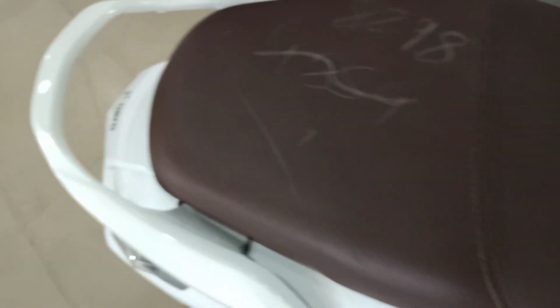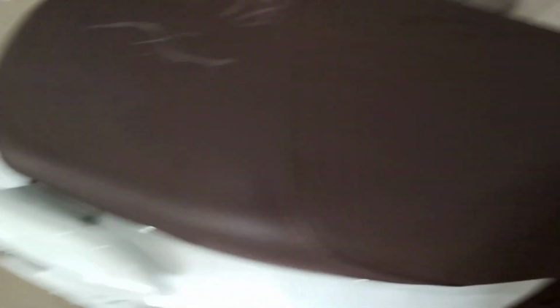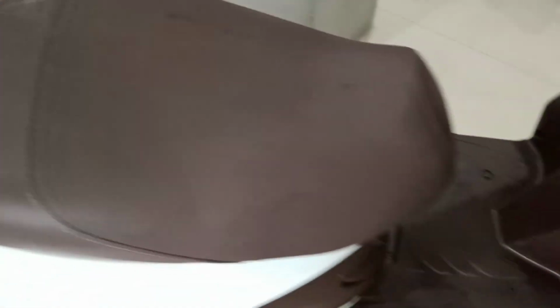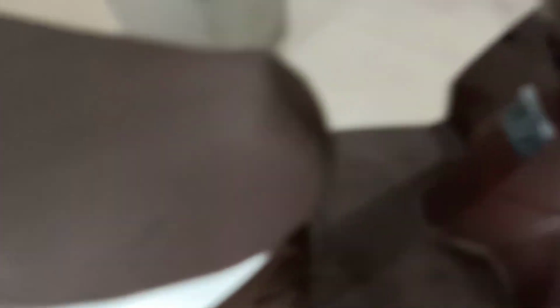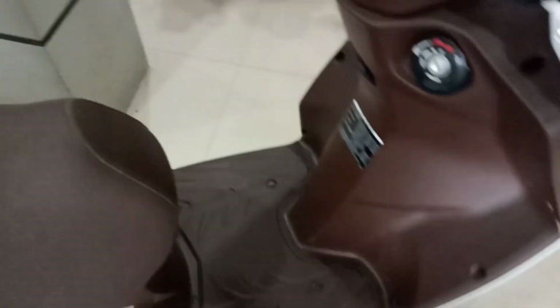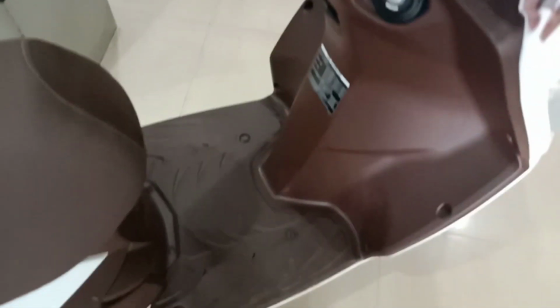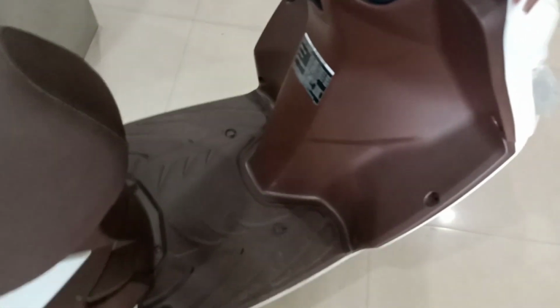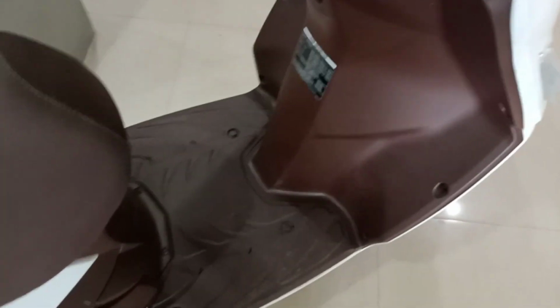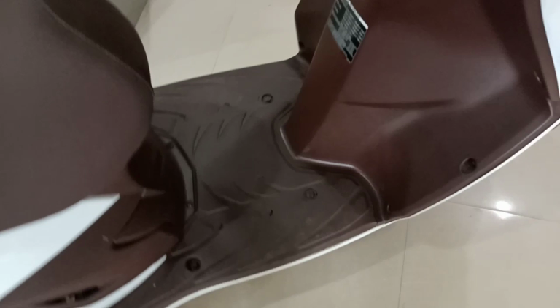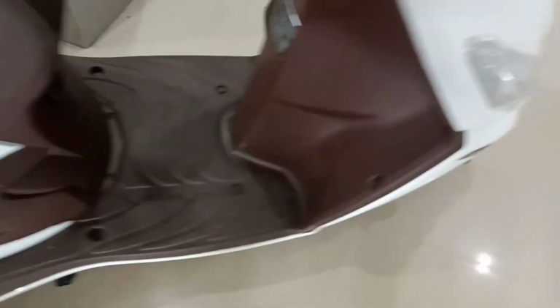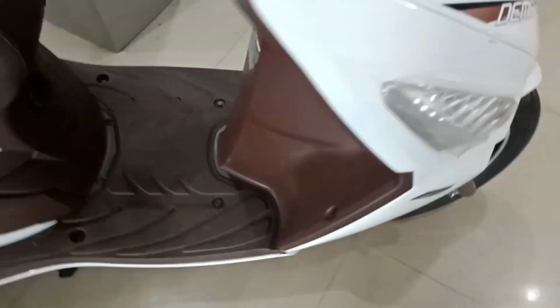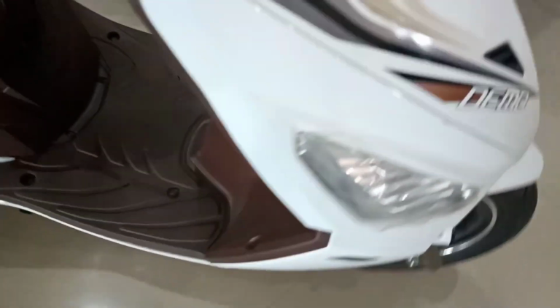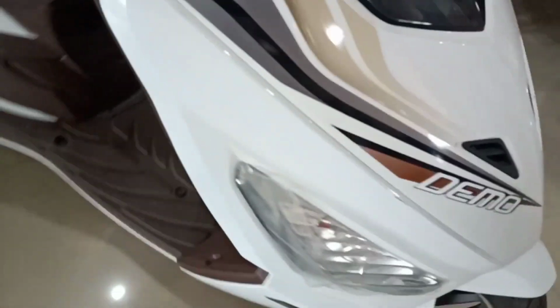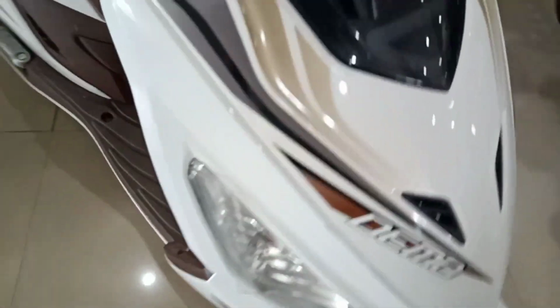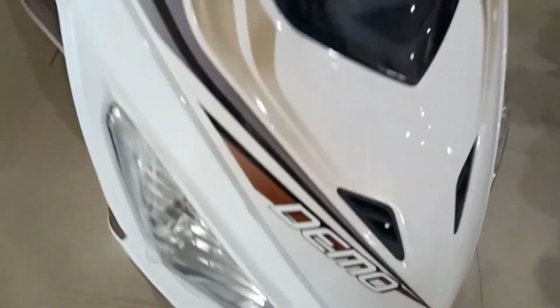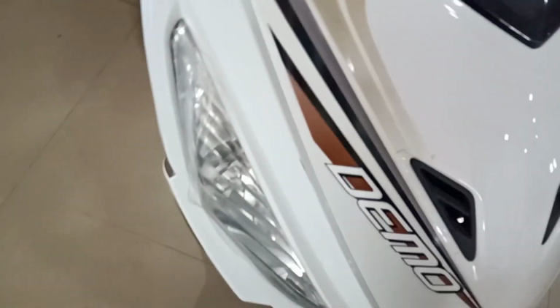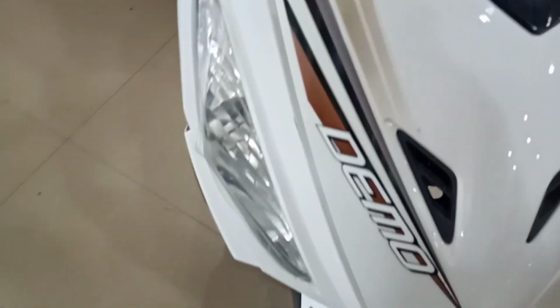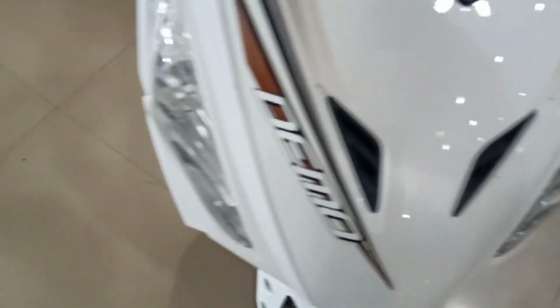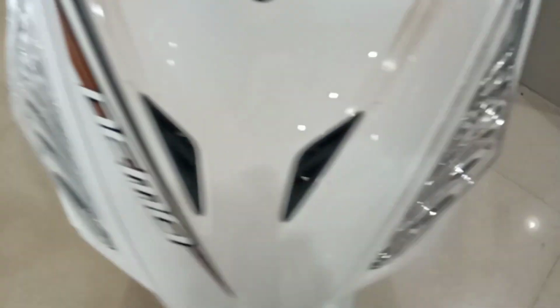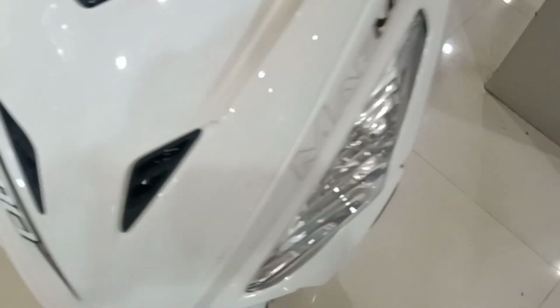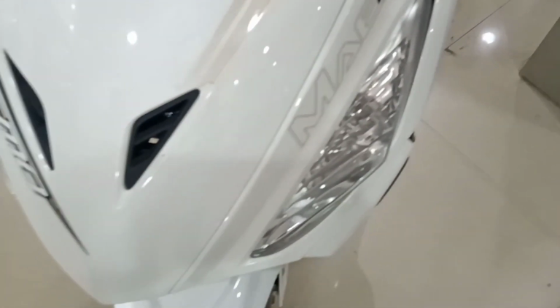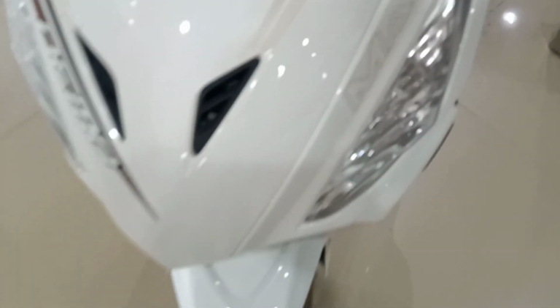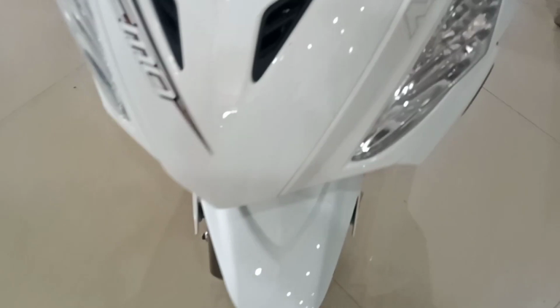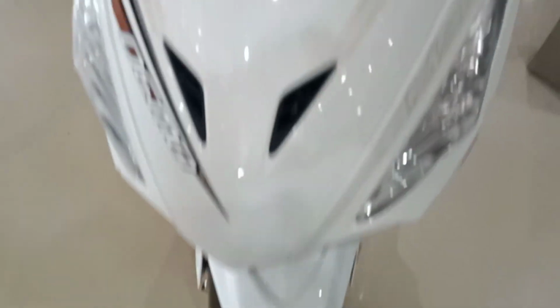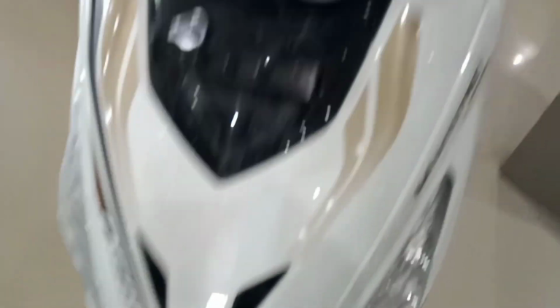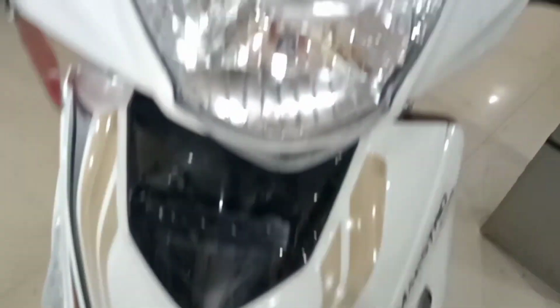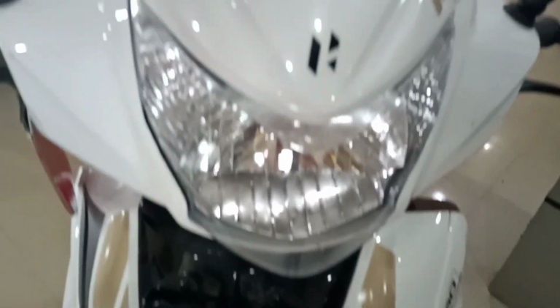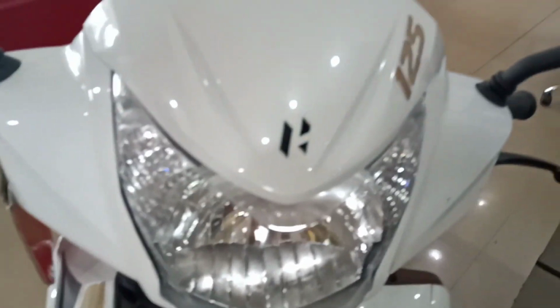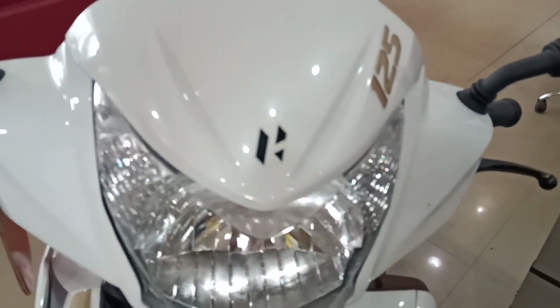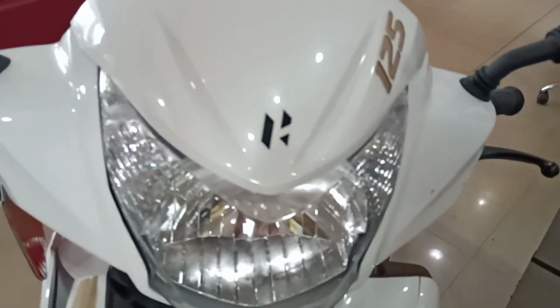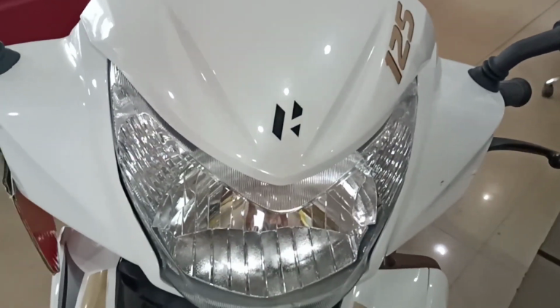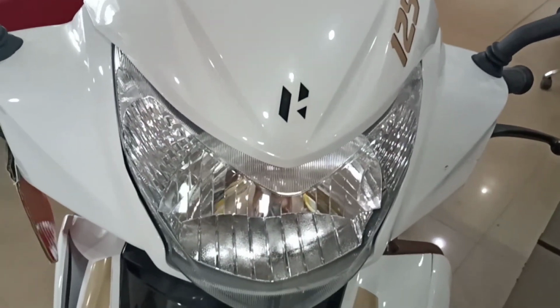Comes with its seat — seat height 775 mm. The front looks very beautiful. Front light comes with halogen headlight with 12 volt.